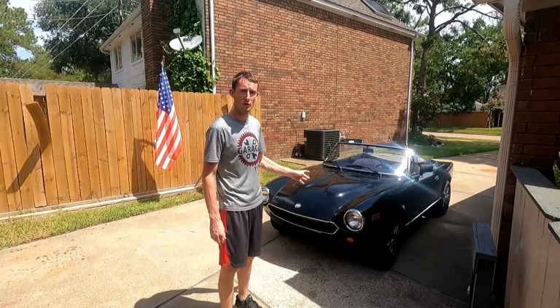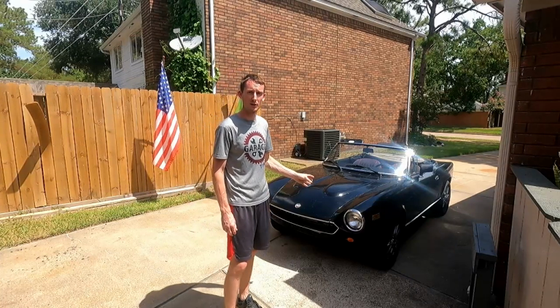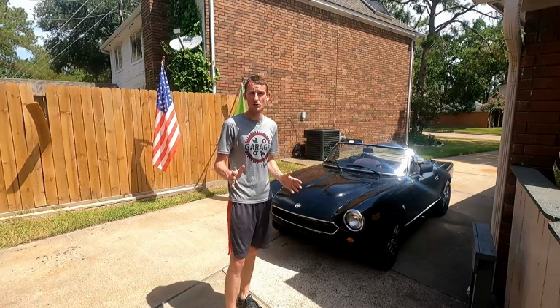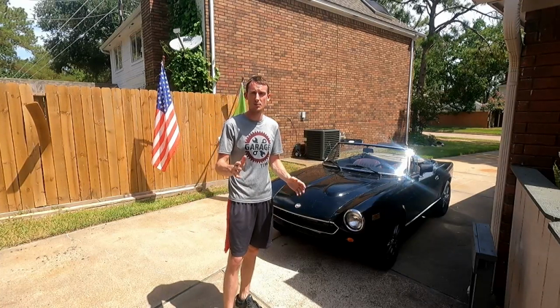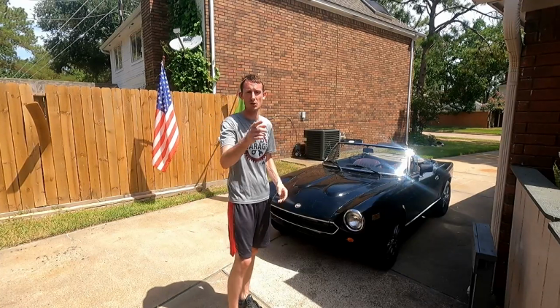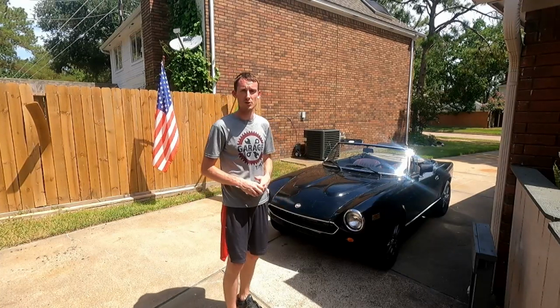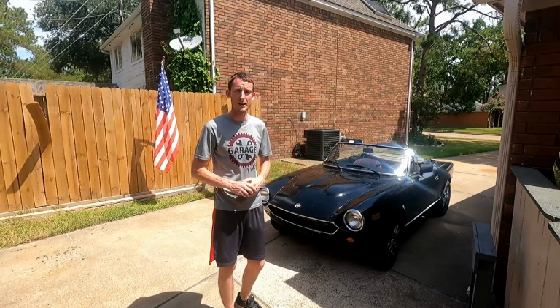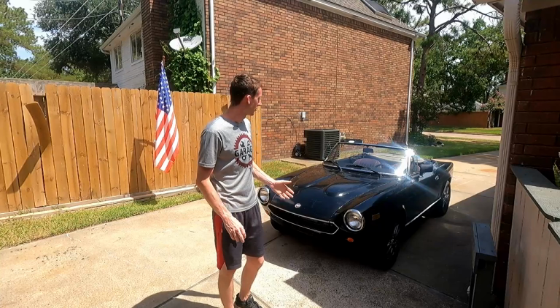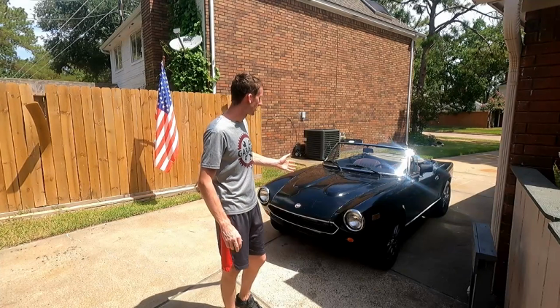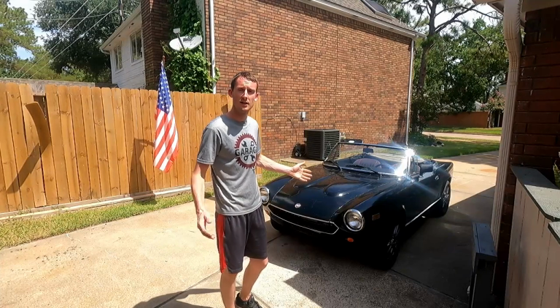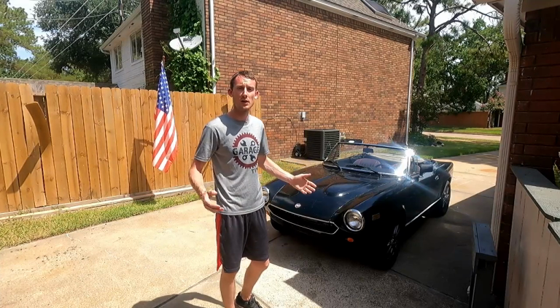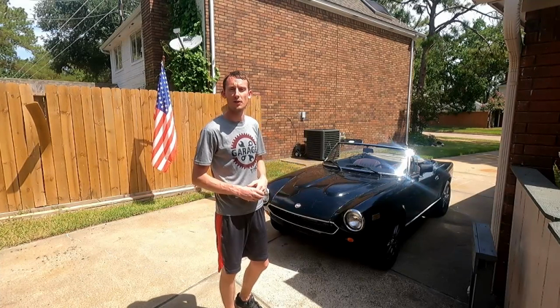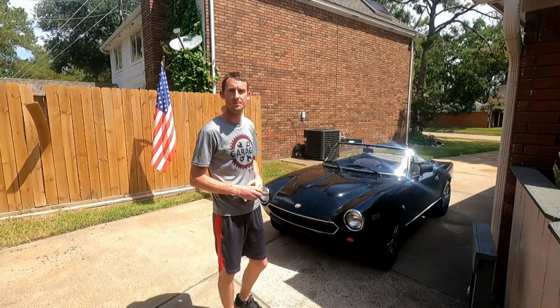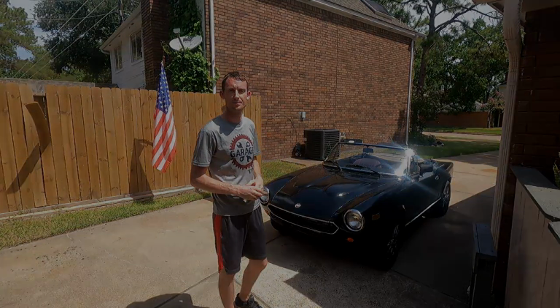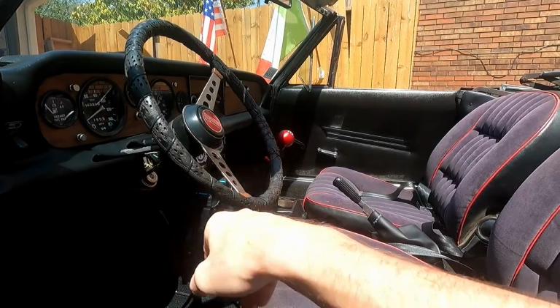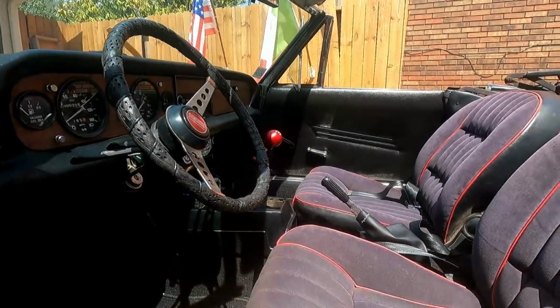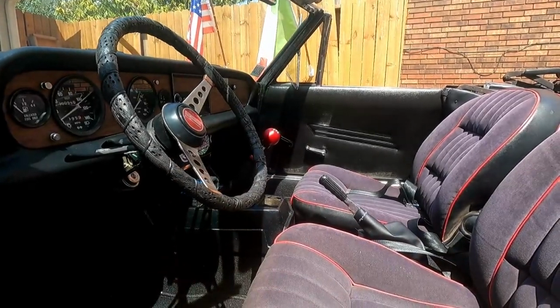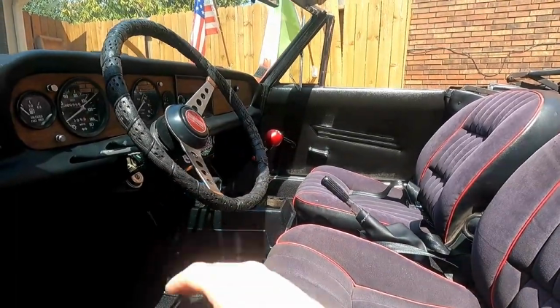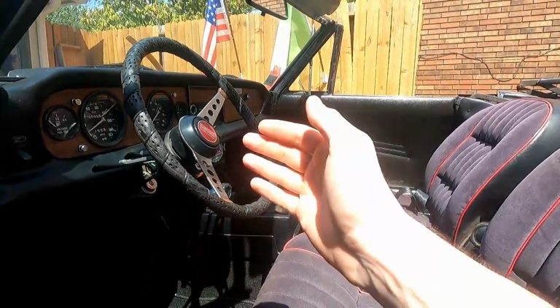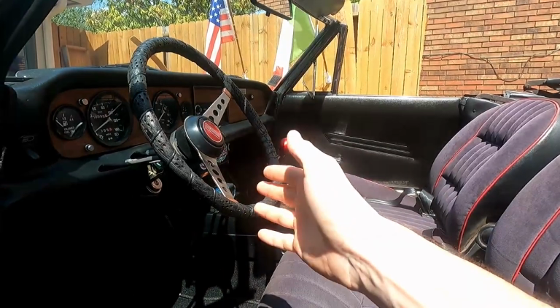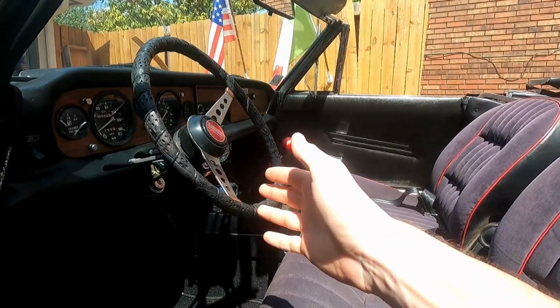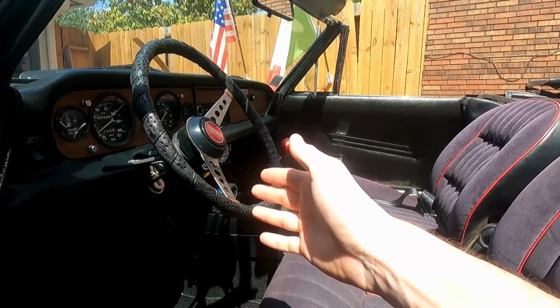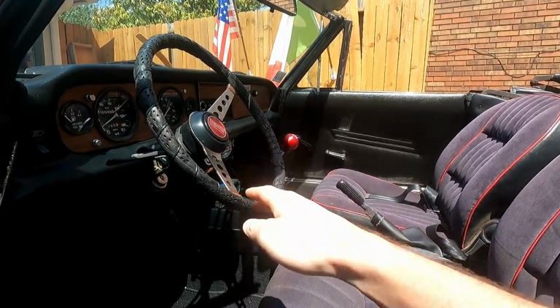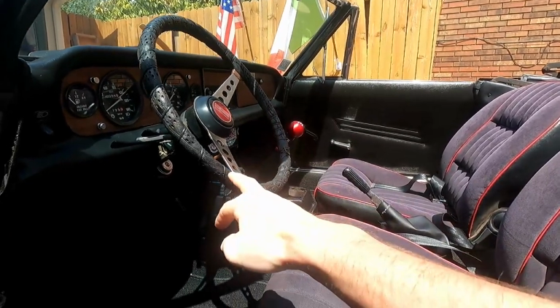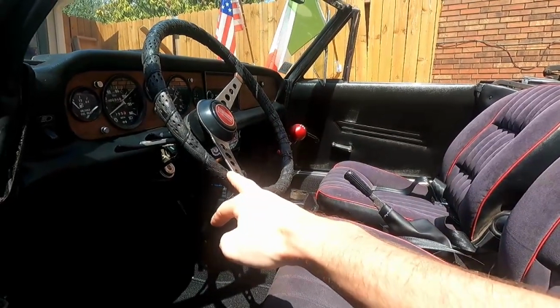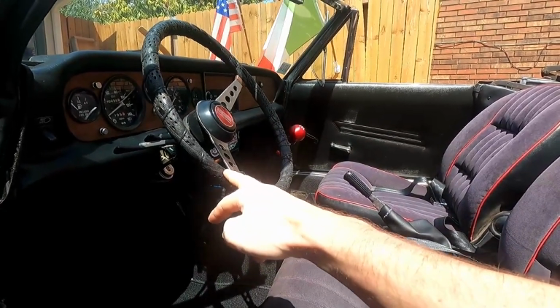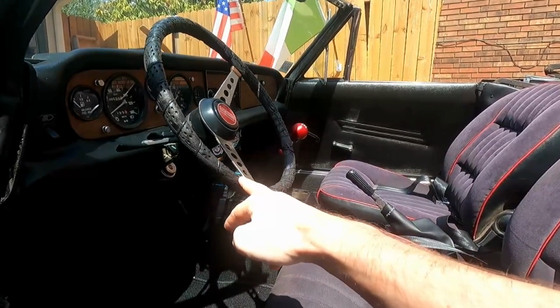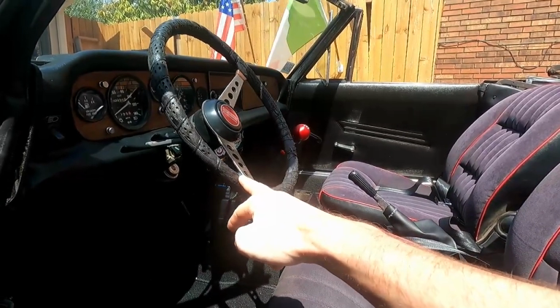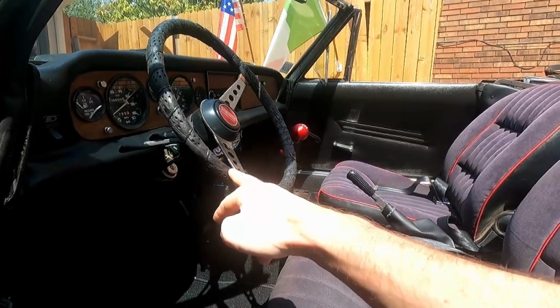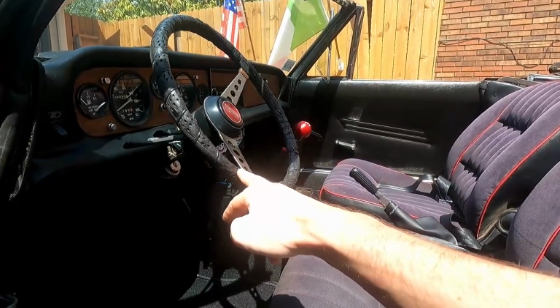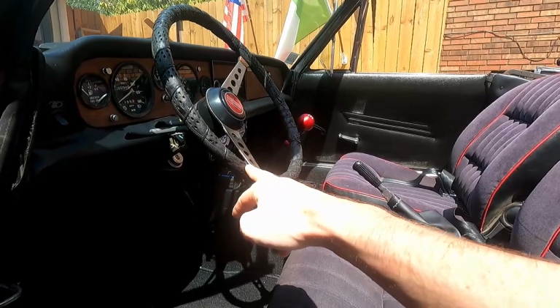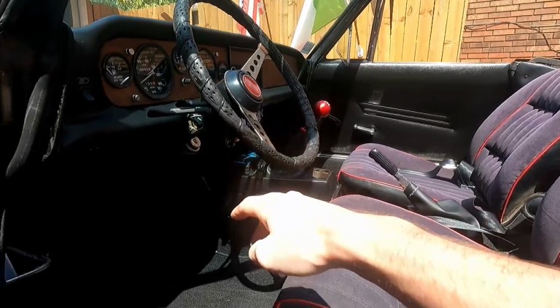I'm going to show you guys how to do that today and see if we can get it fixed. You can see all that movement there — the actual tires are not moving, it's just the column.